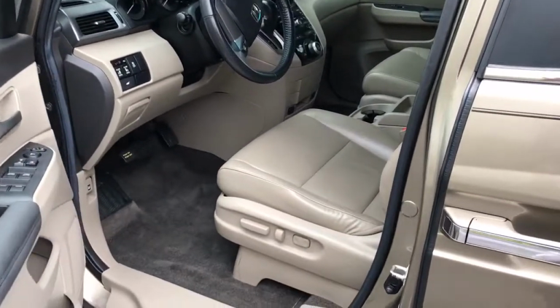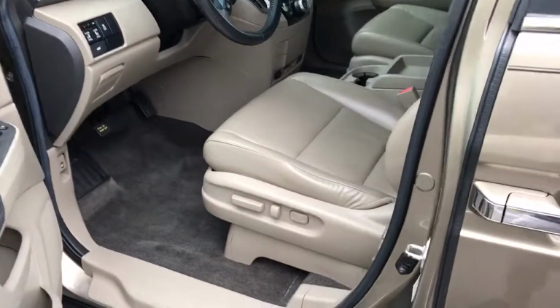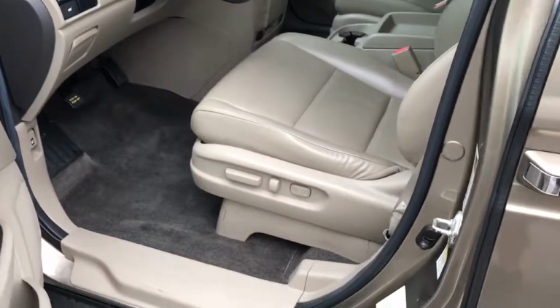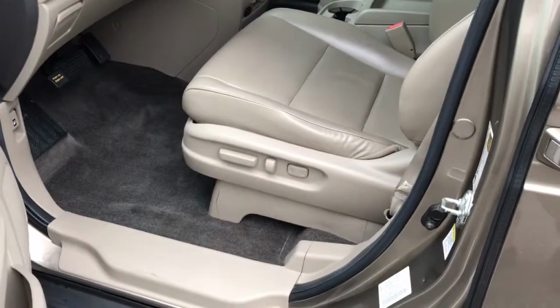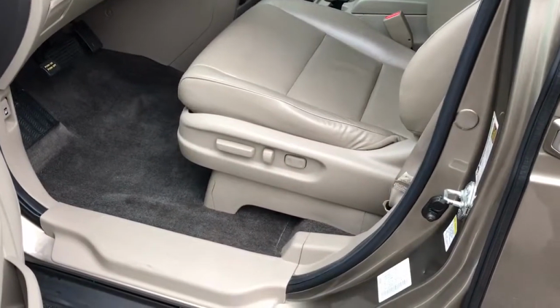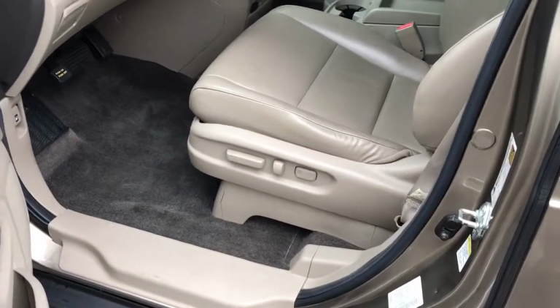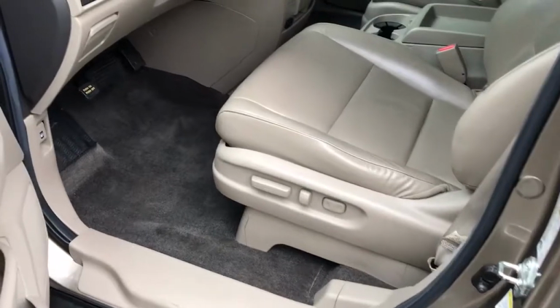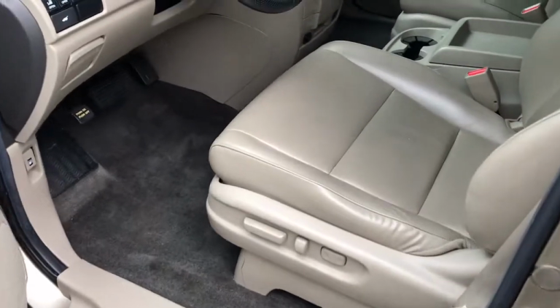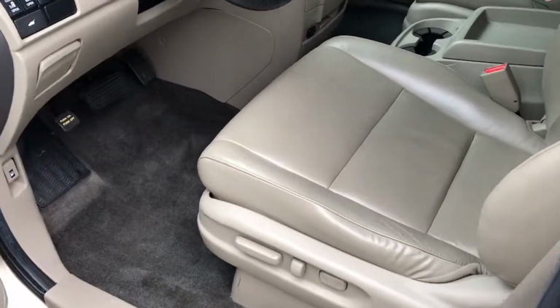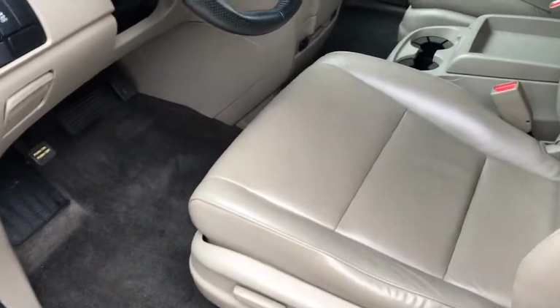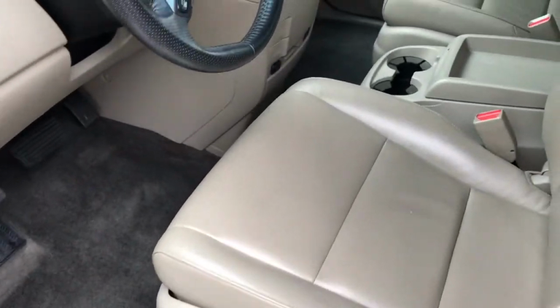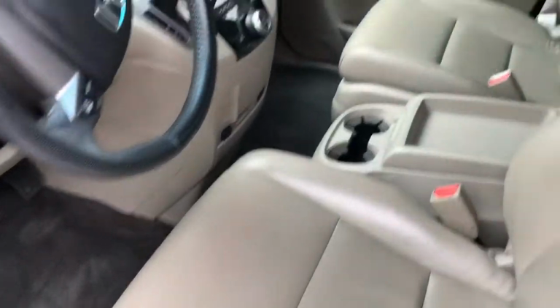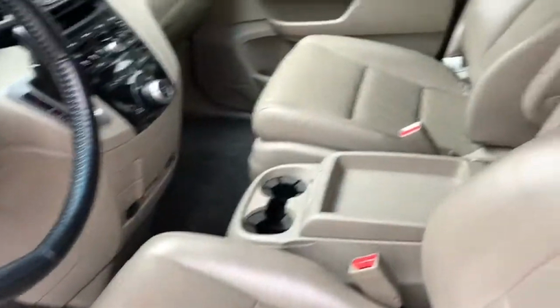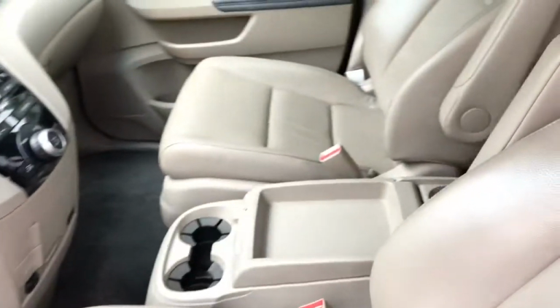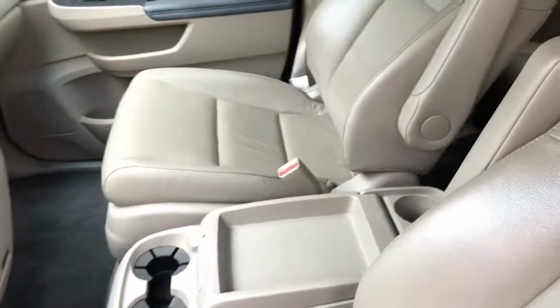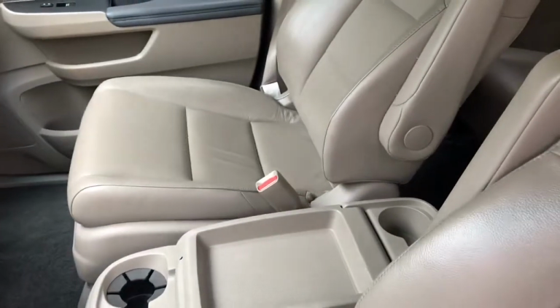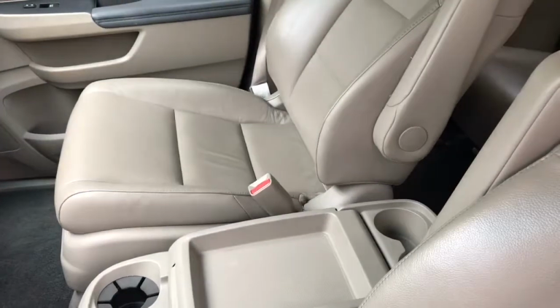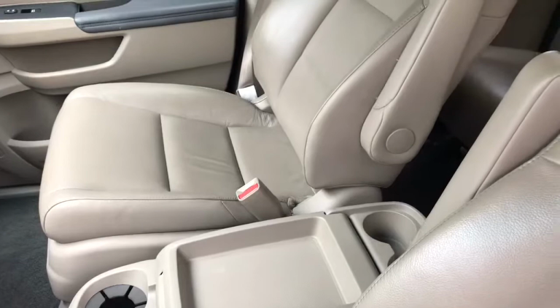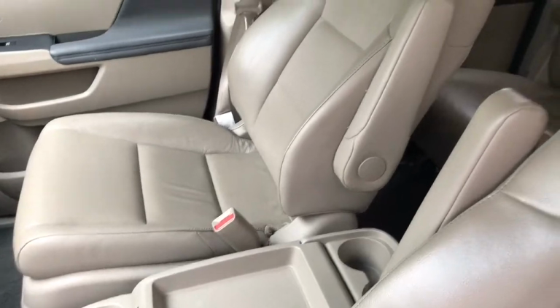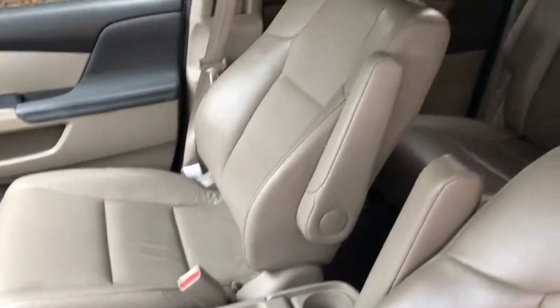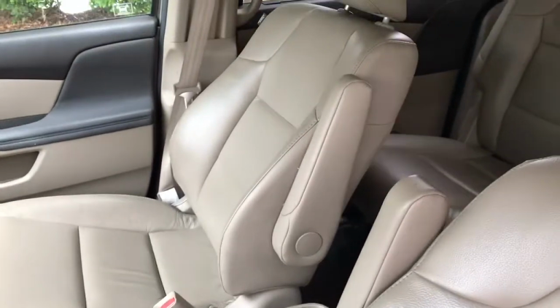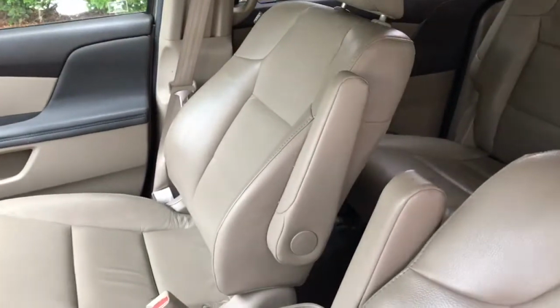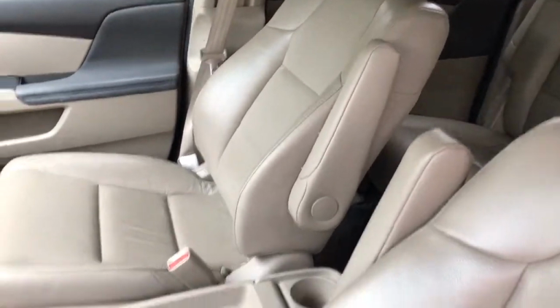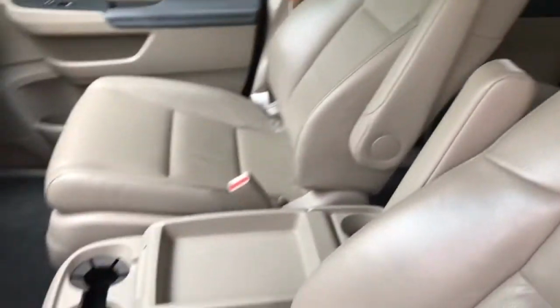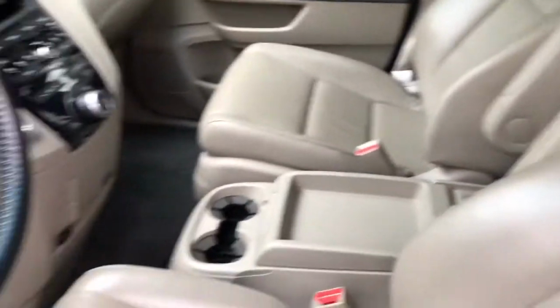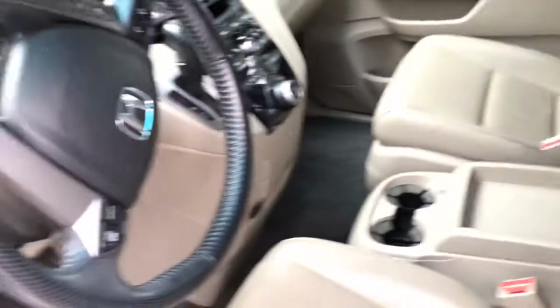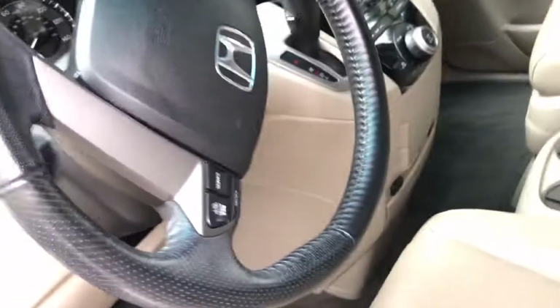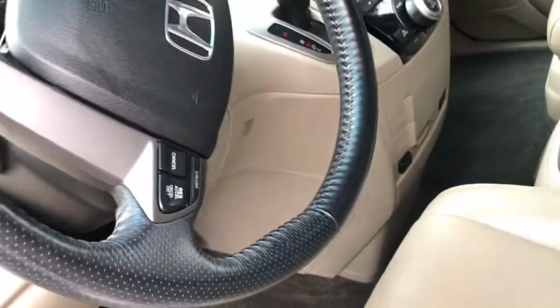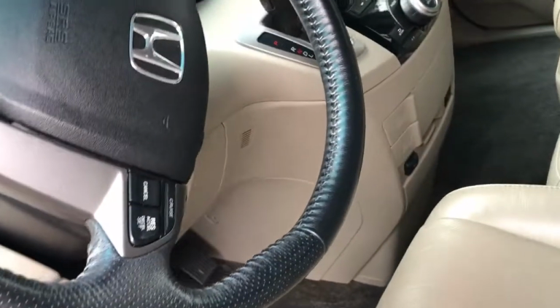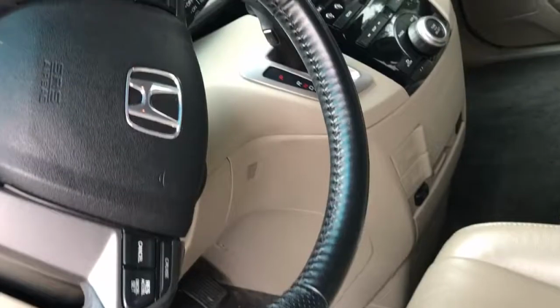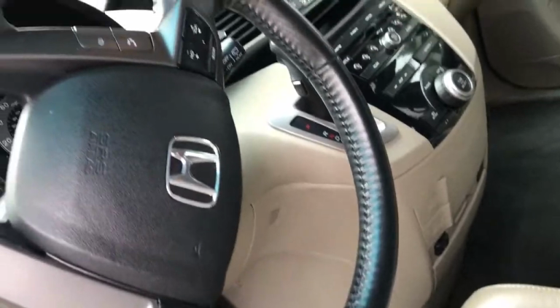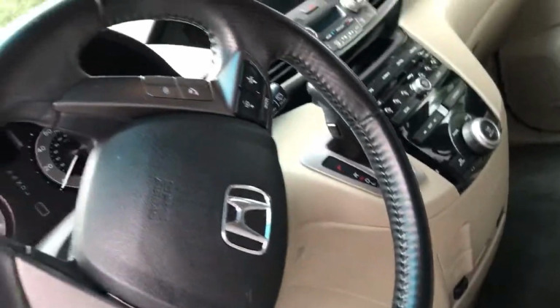The driver's seat is in great condition. It does not have floor mats — I'm not sure where they are, but they did not come with it. No mess or anything on the console. The steering wheel is in good condition, it's not chafed or anything.